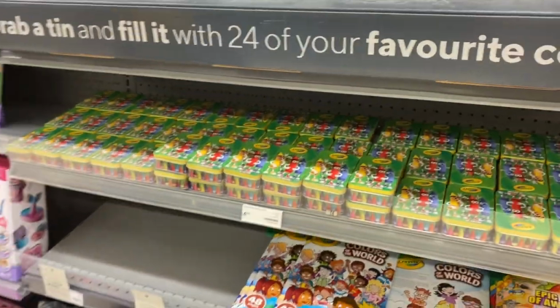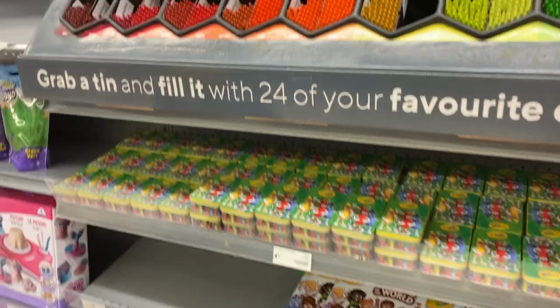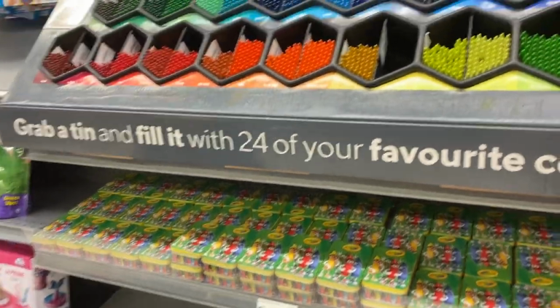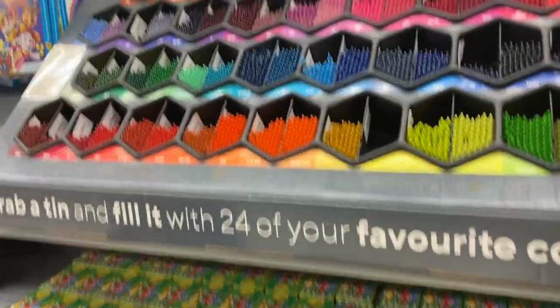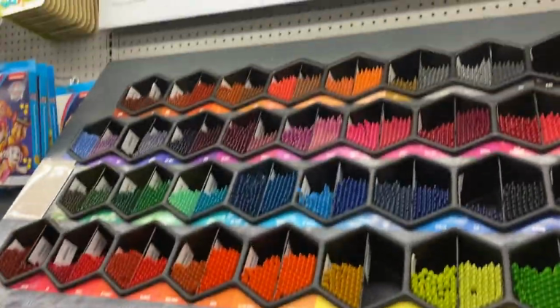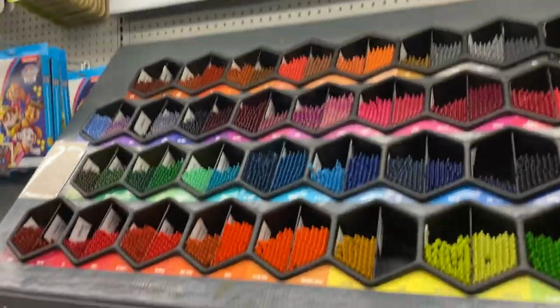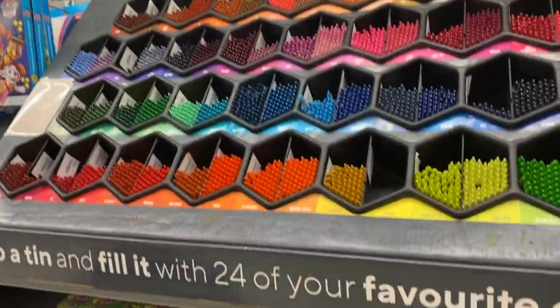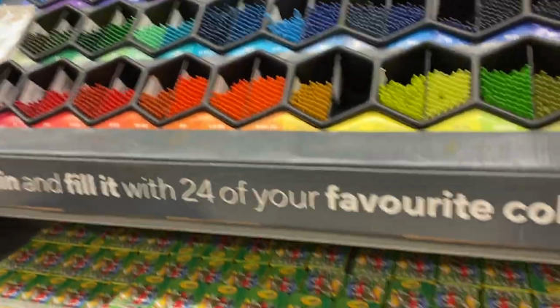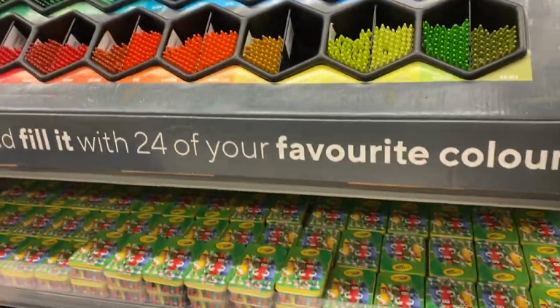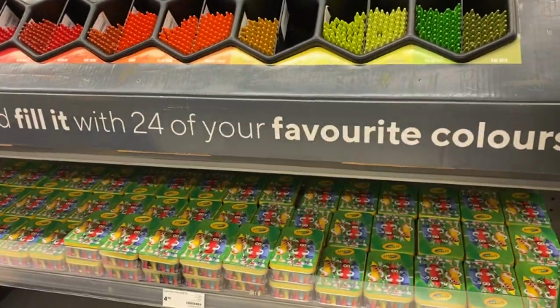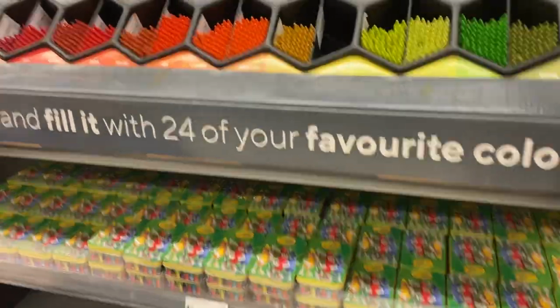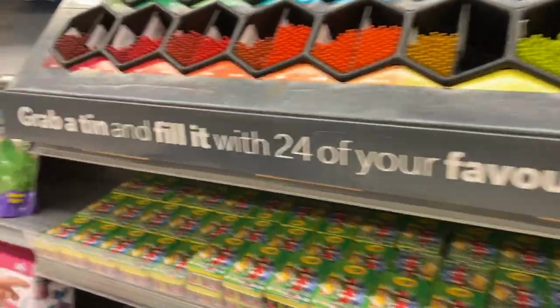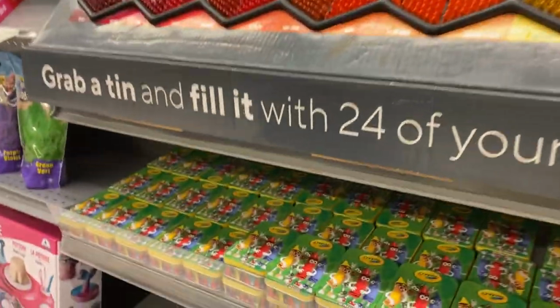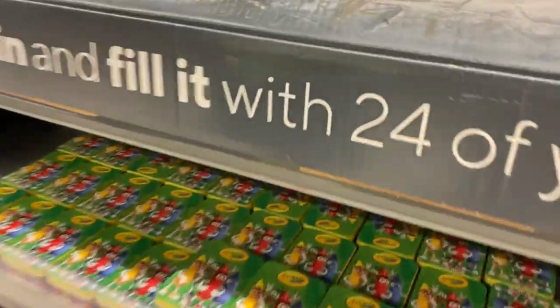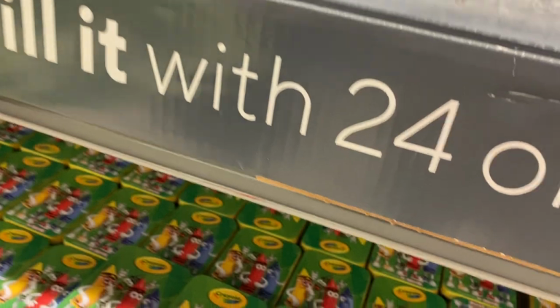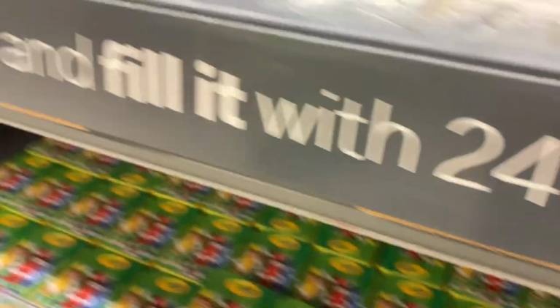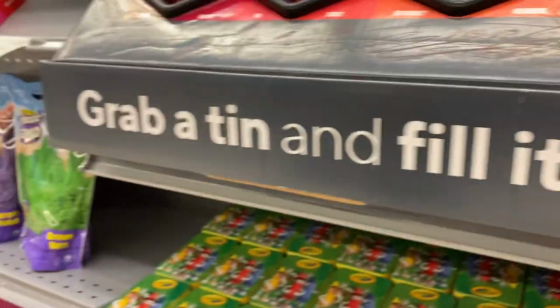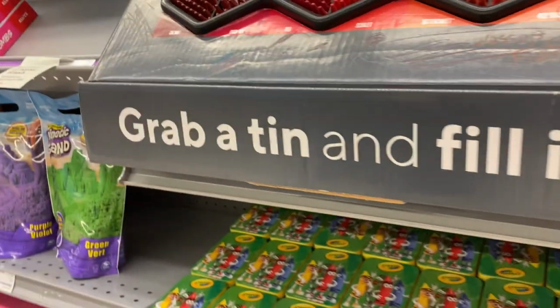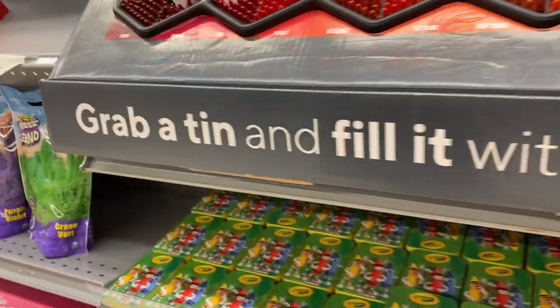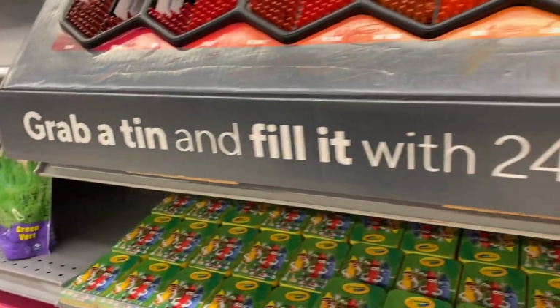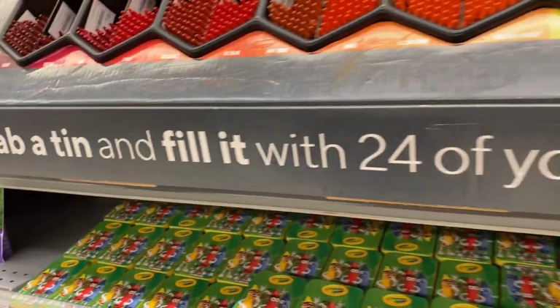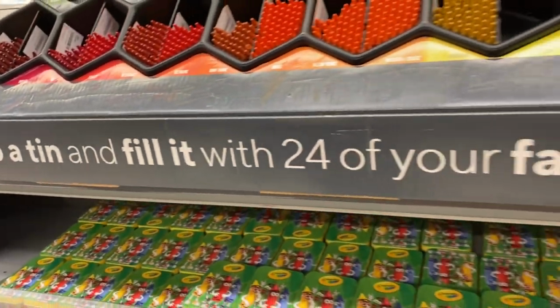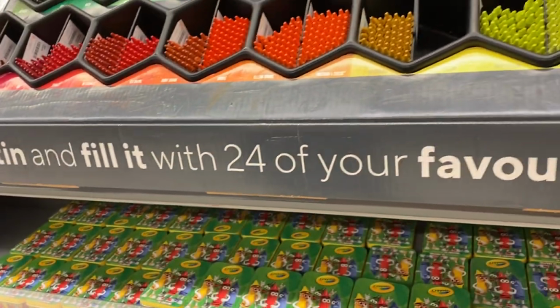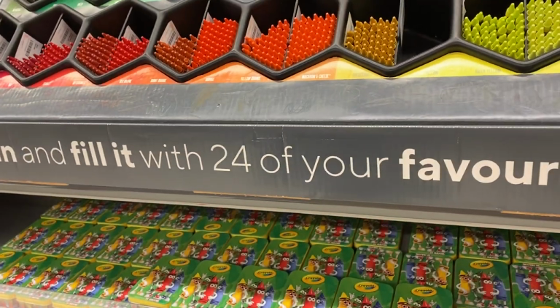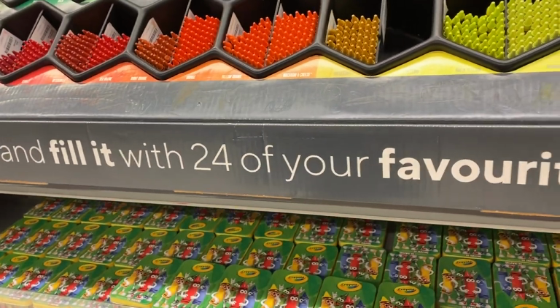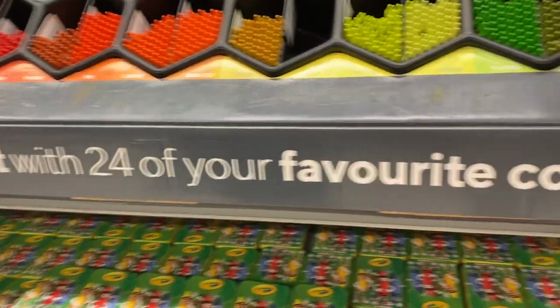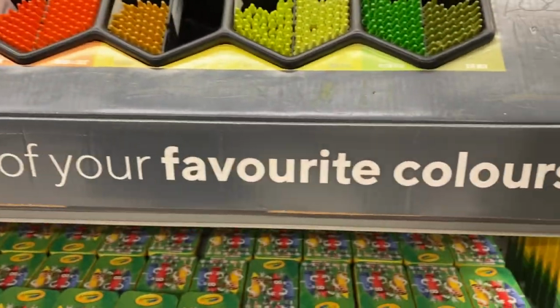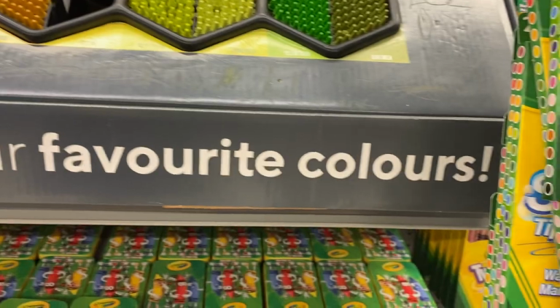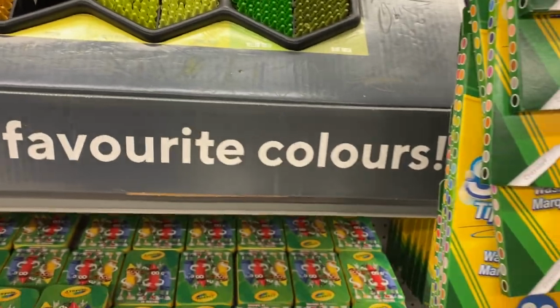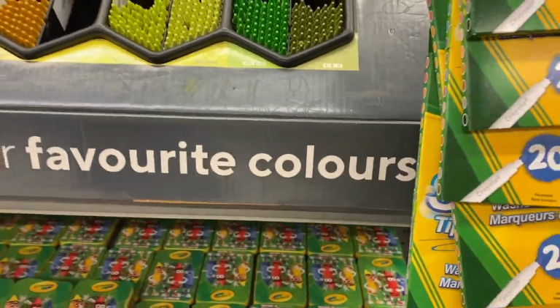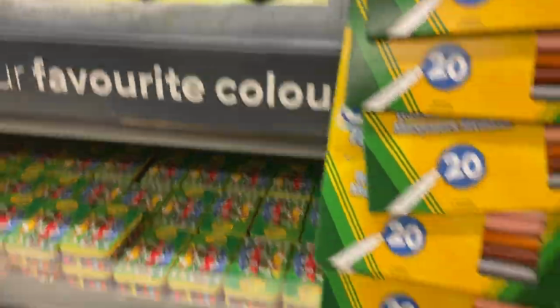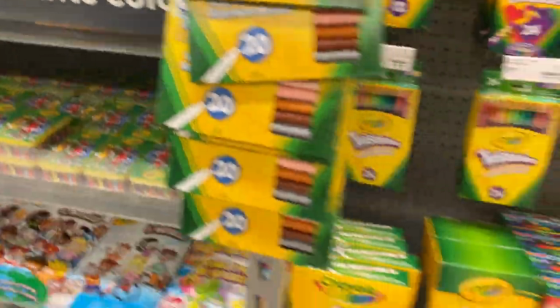Crayons. That's a lot of crayons. We have so many colors to pick. Can you read this one? Breath of 10 and fill with the tooth 24 of your favorite colors. Good job, Brittany.